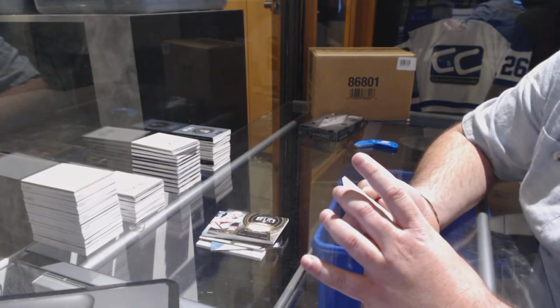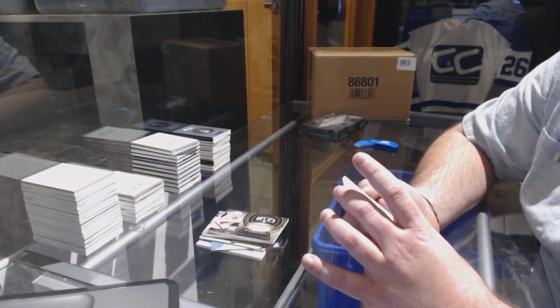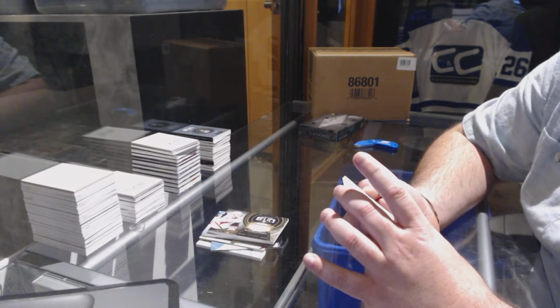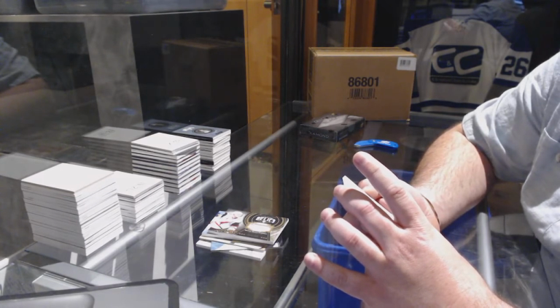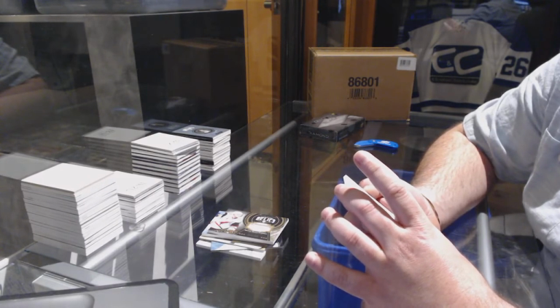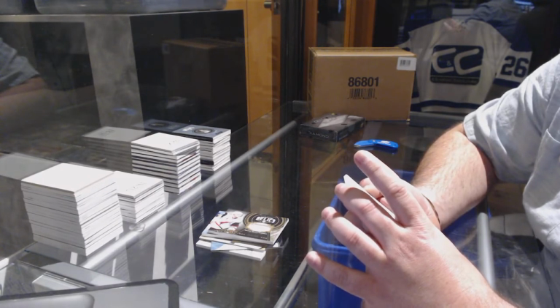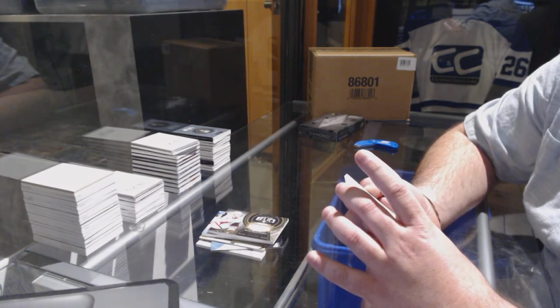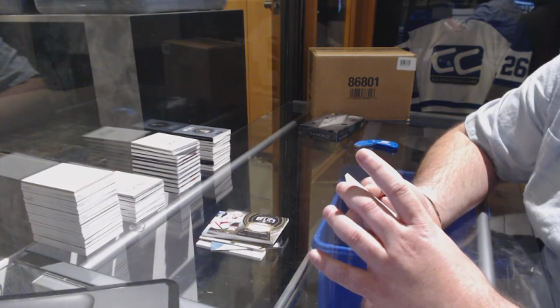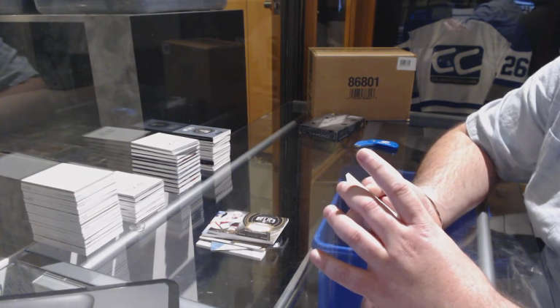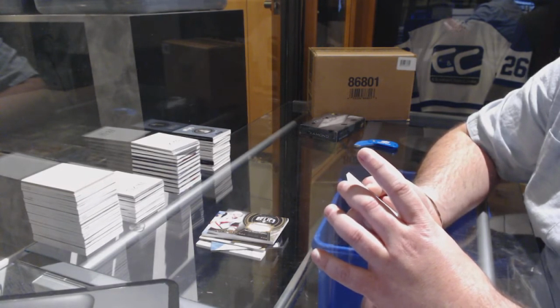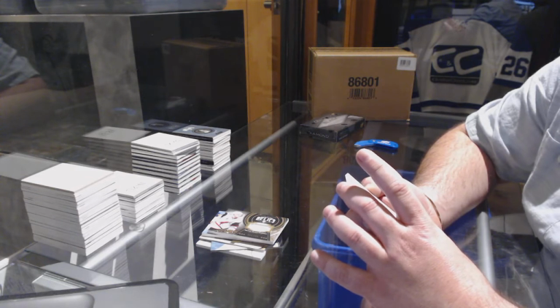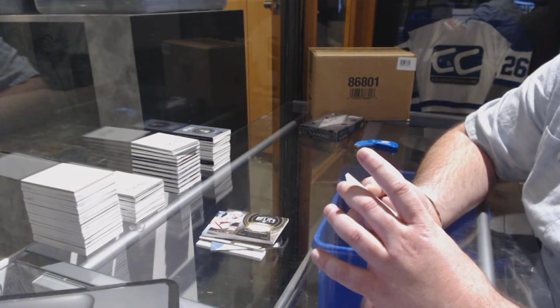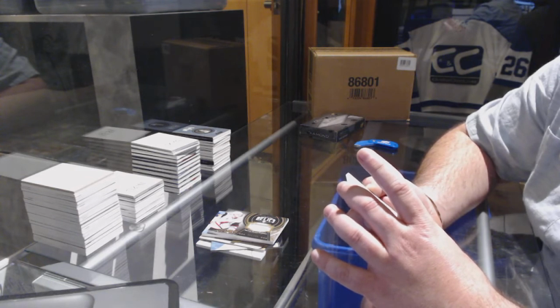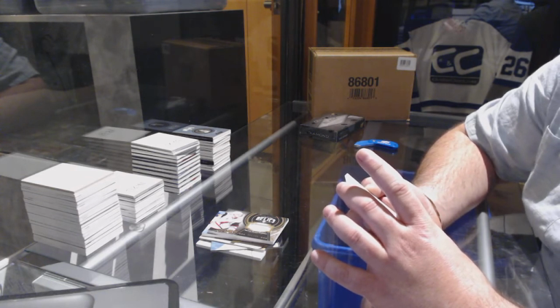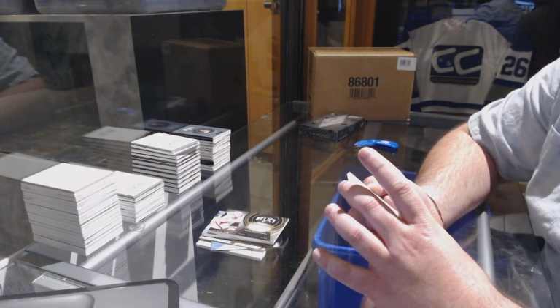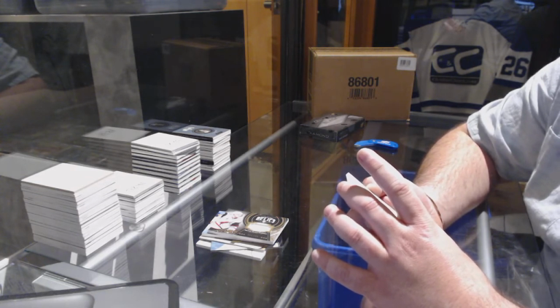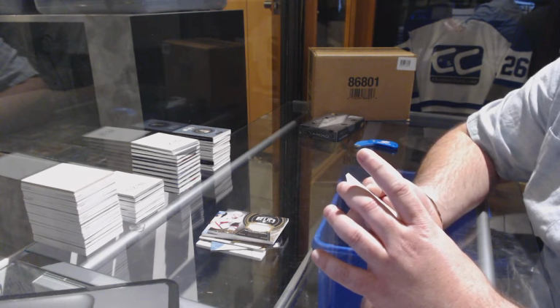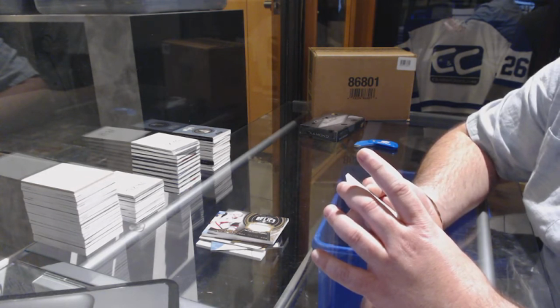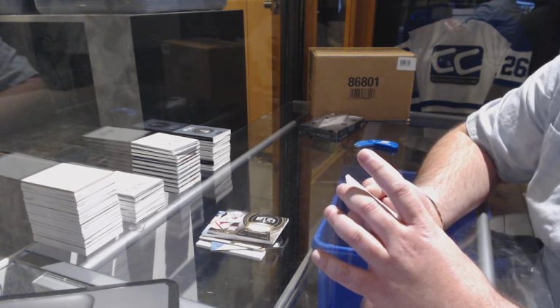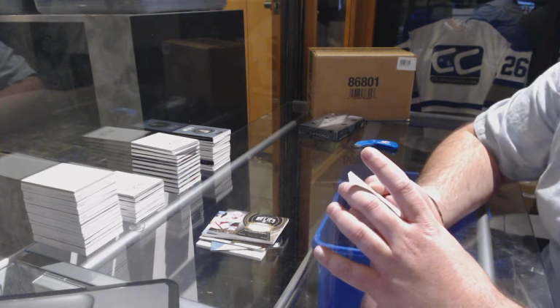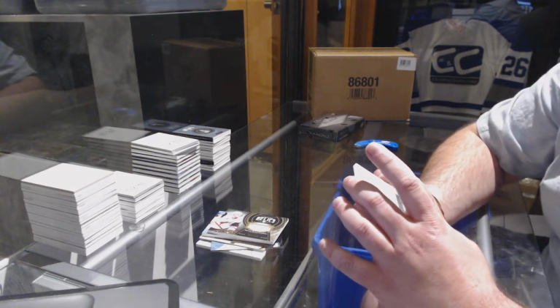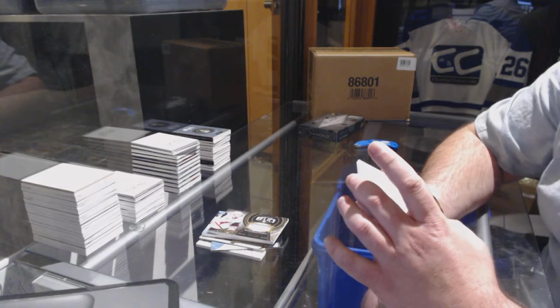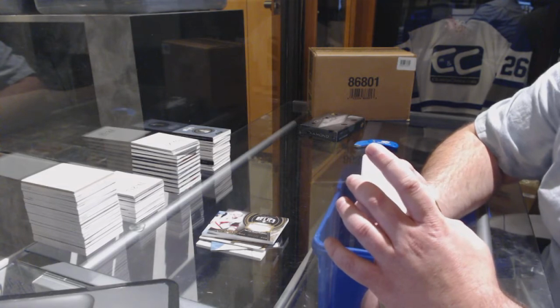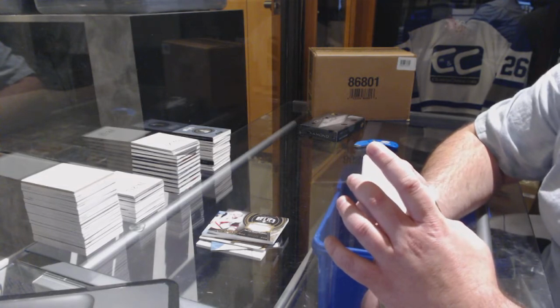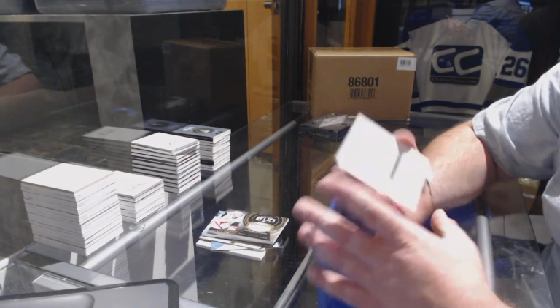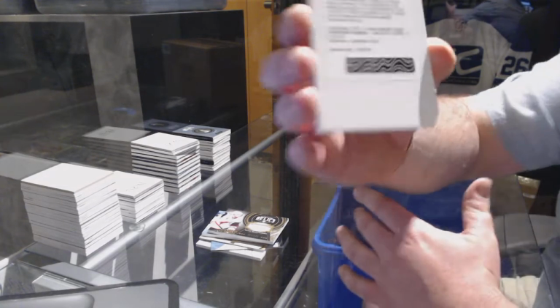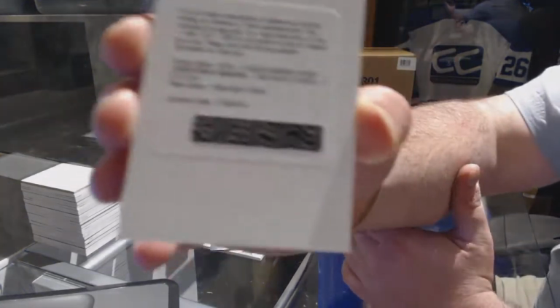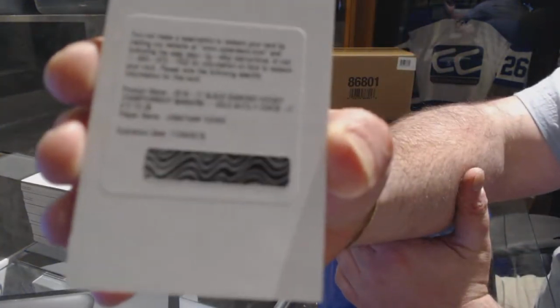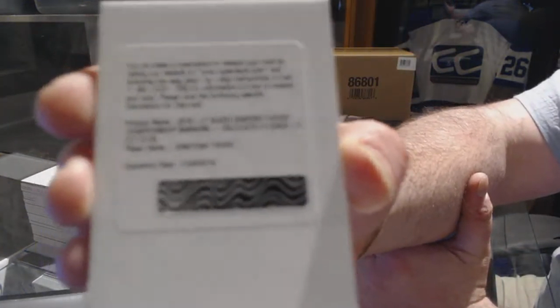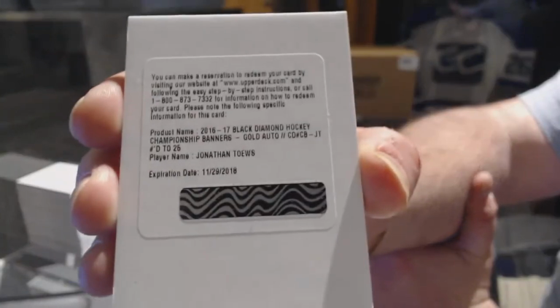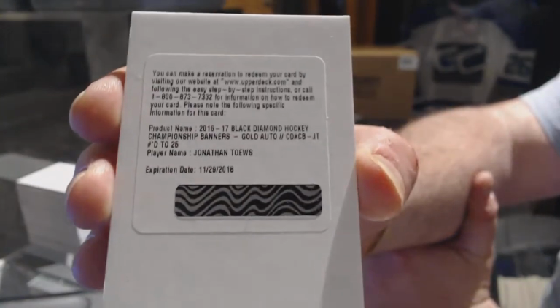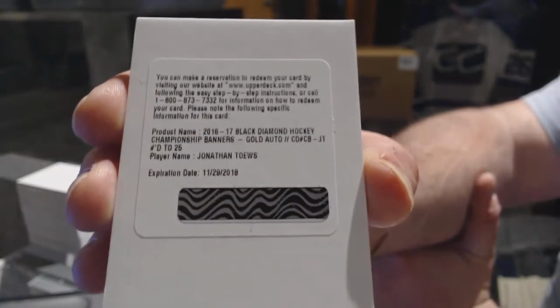Black Diamond Hockey Championship Banners Gold Auto, numbered to 25 for the Chicago Blackhawks — Jonathan Toews.